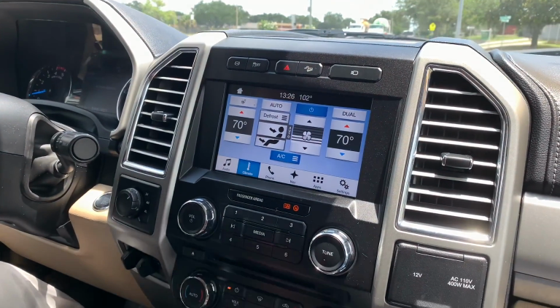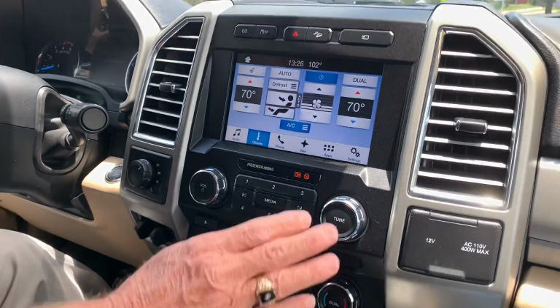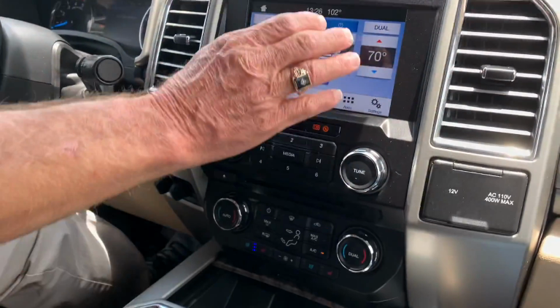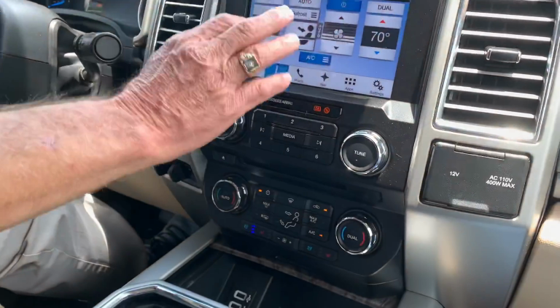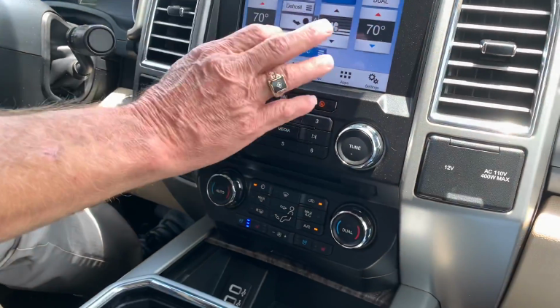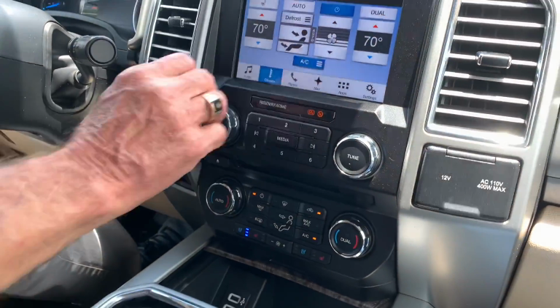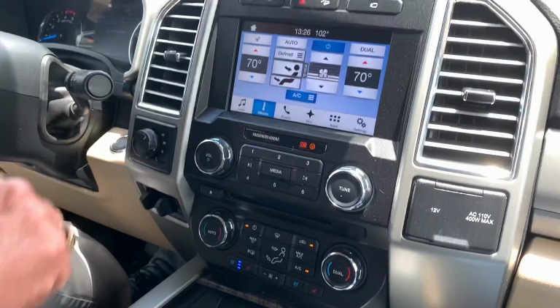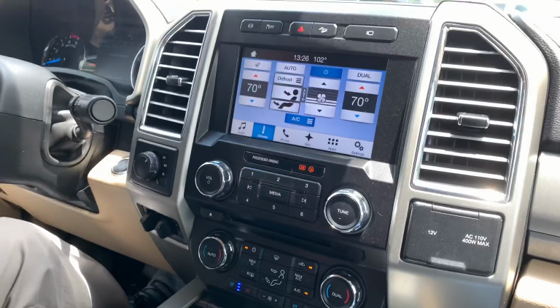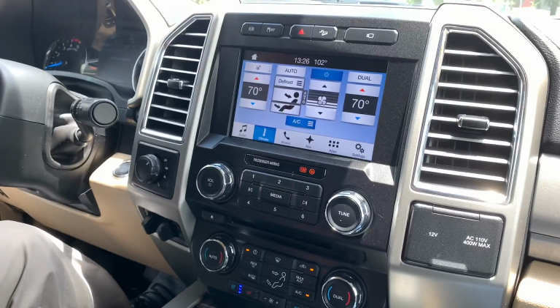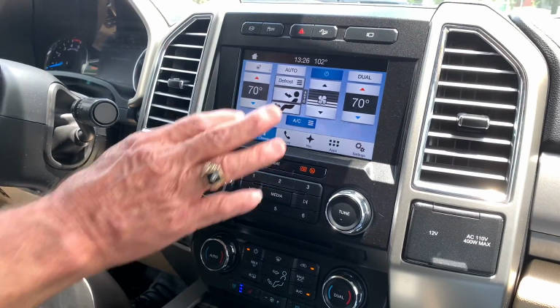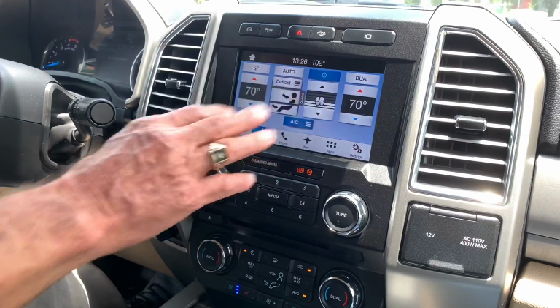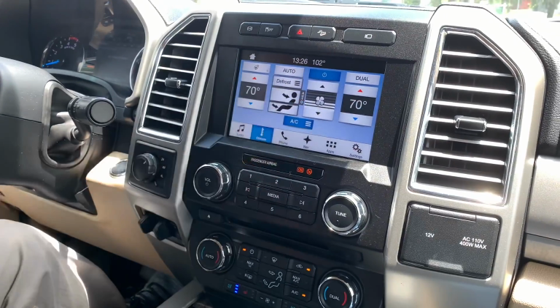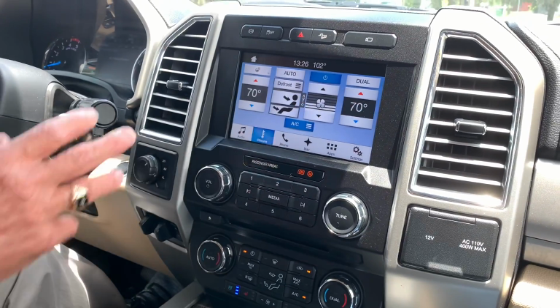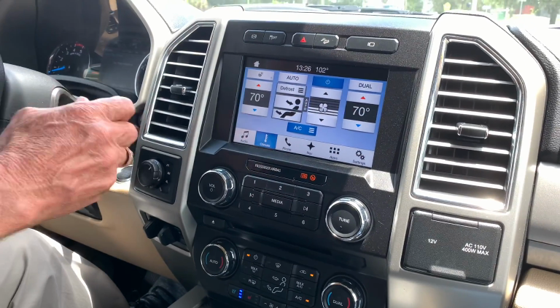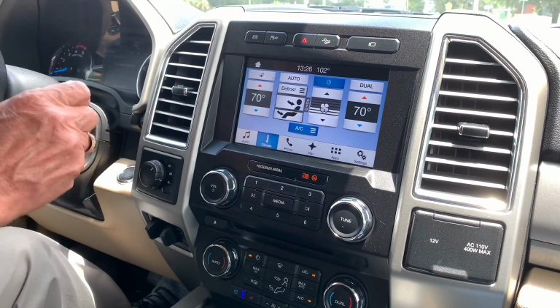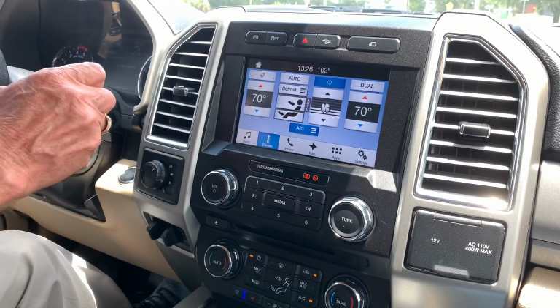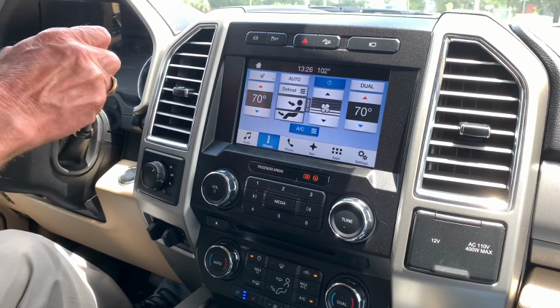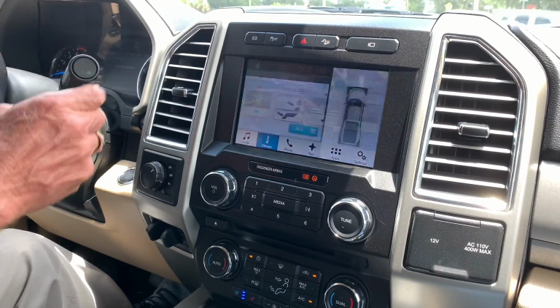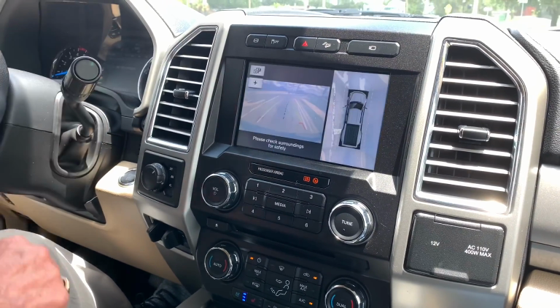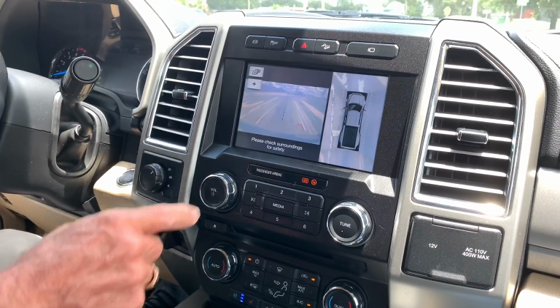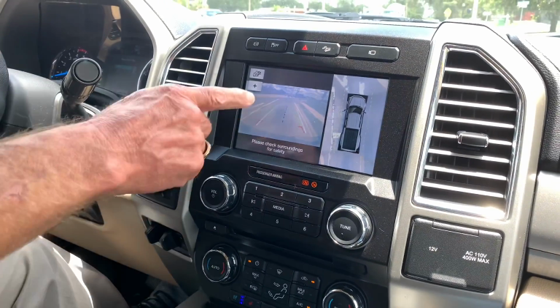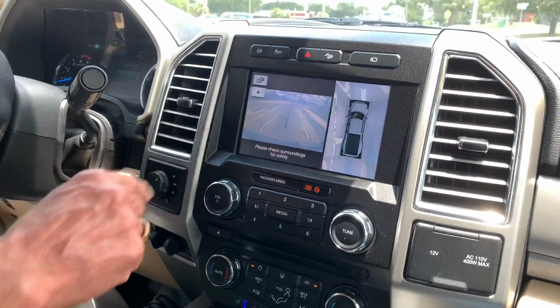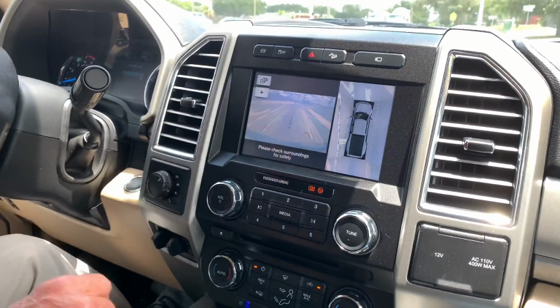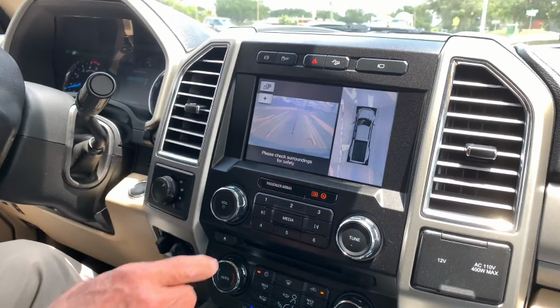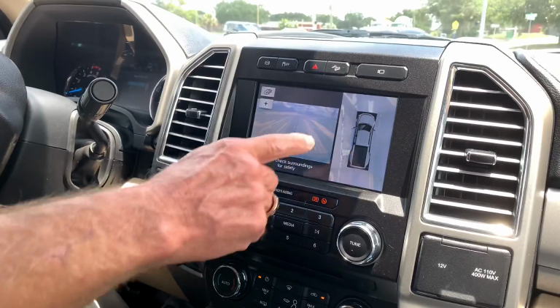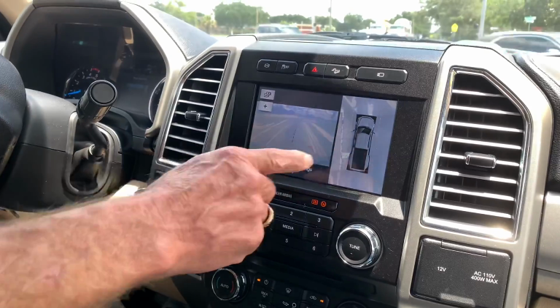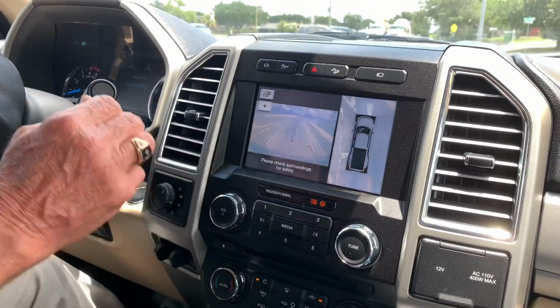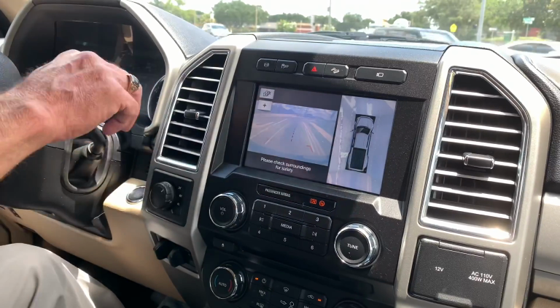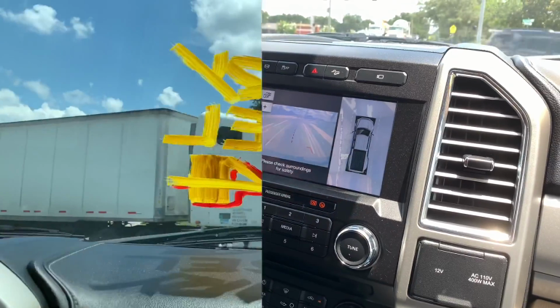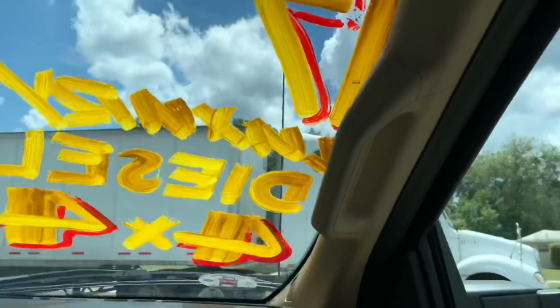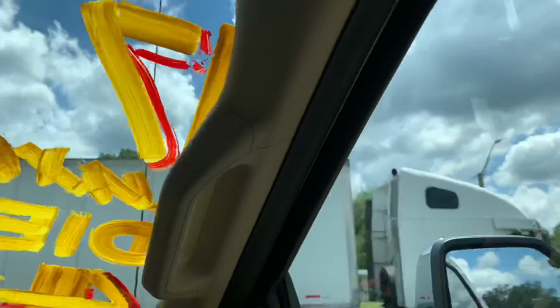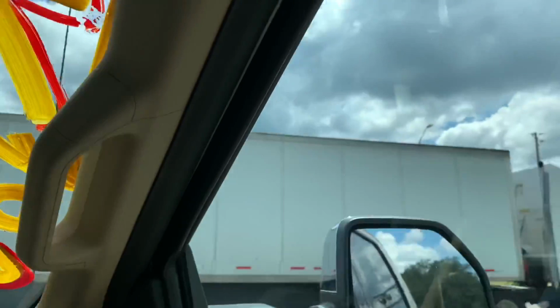Everything is touchscreen. Here is the nice big screen with the backup camera and proximity, and remote mirrors.